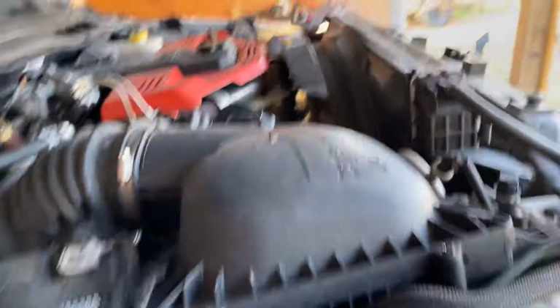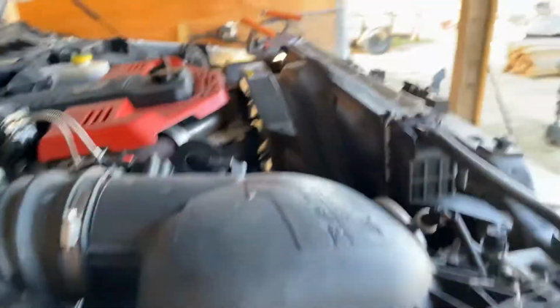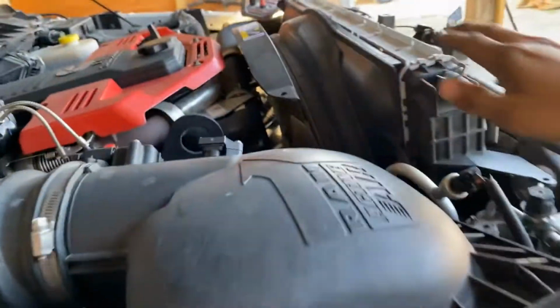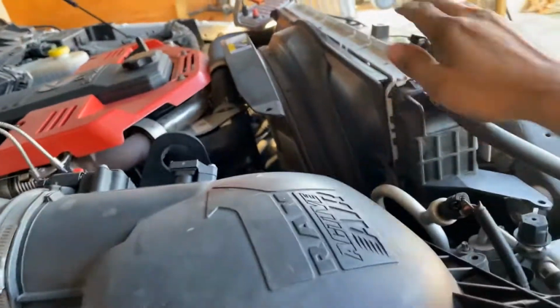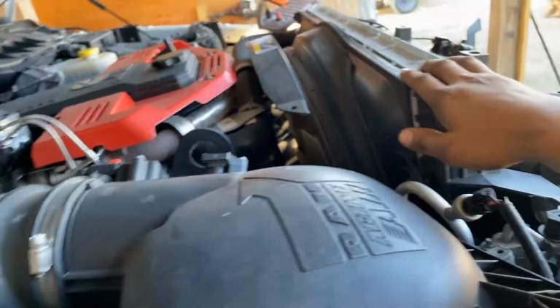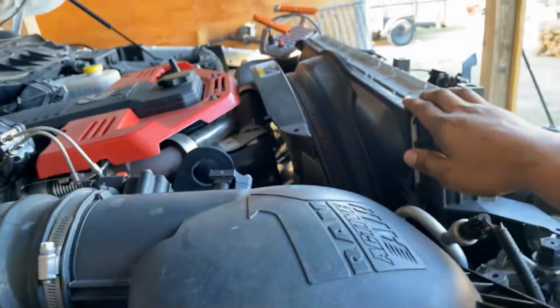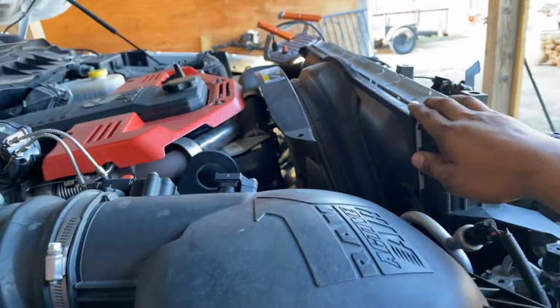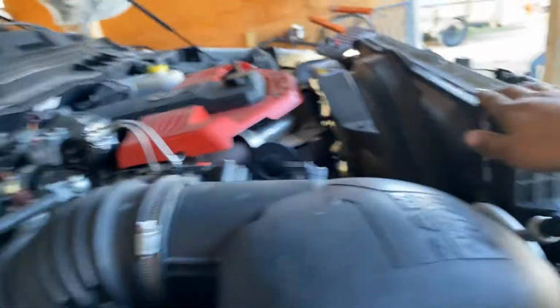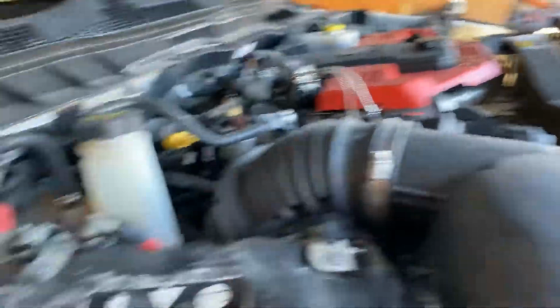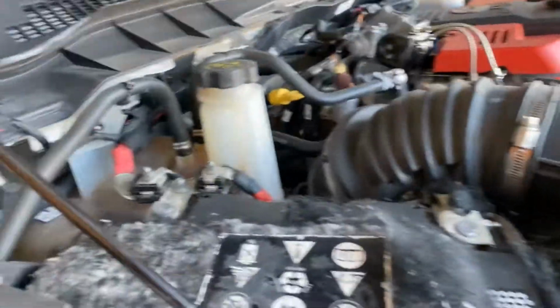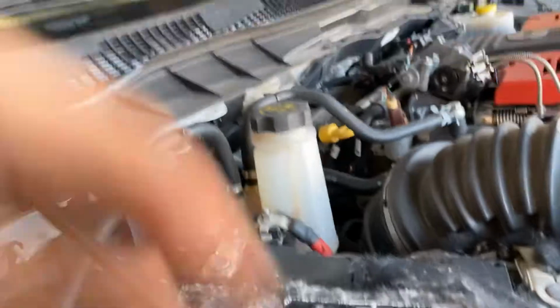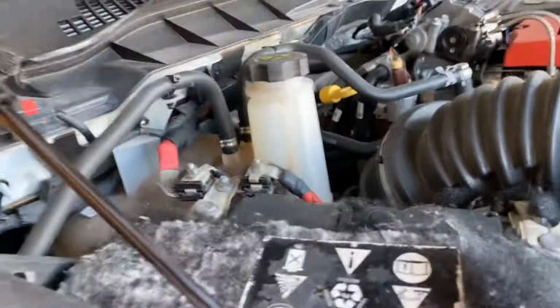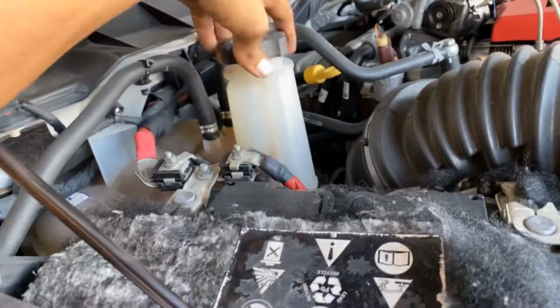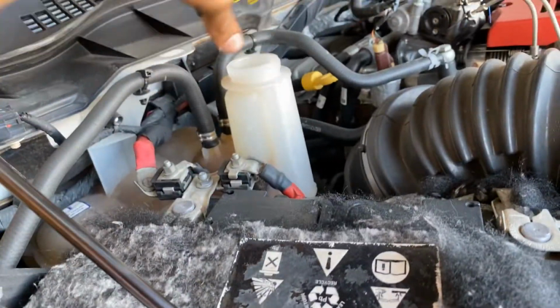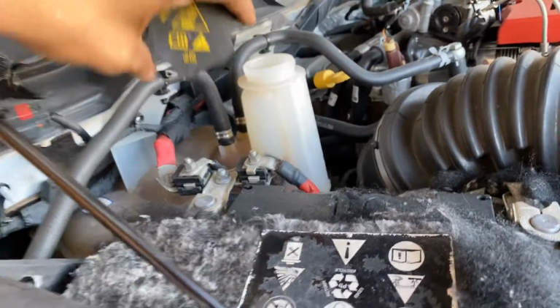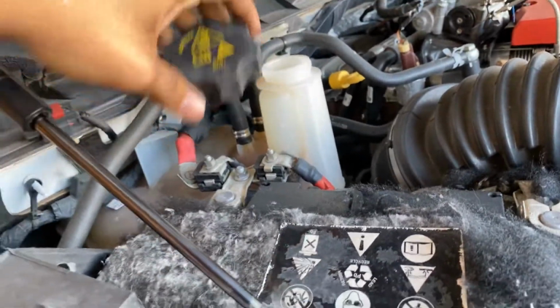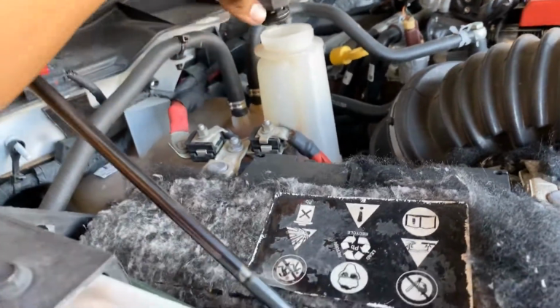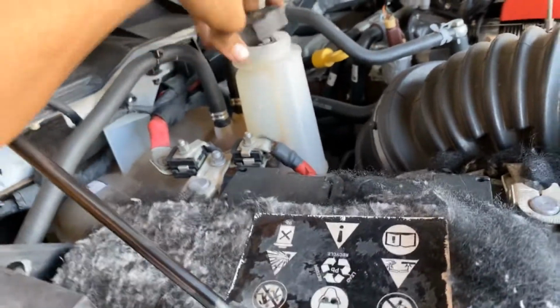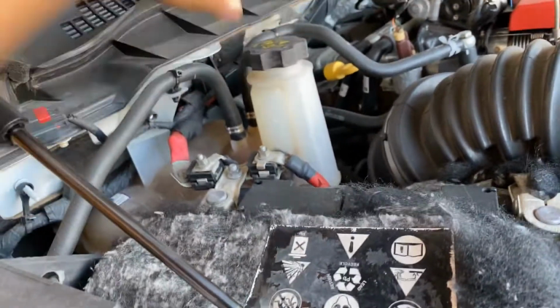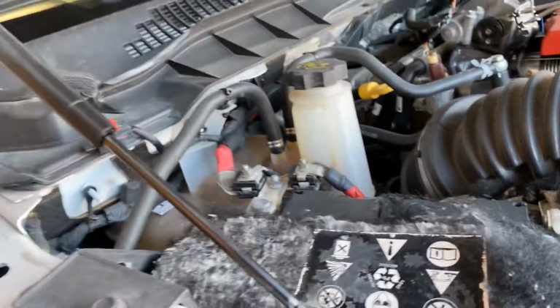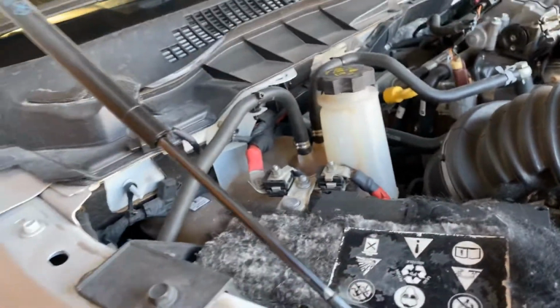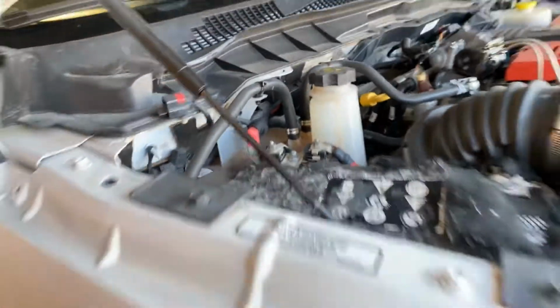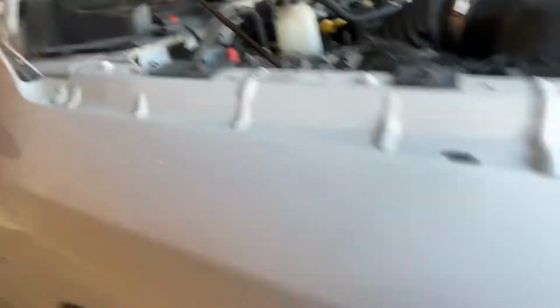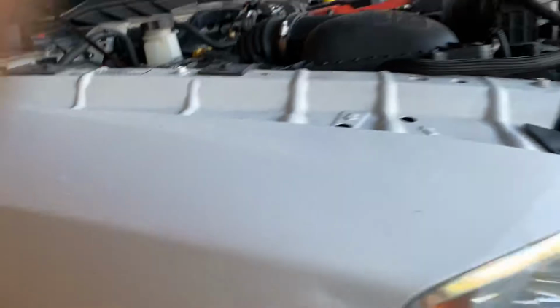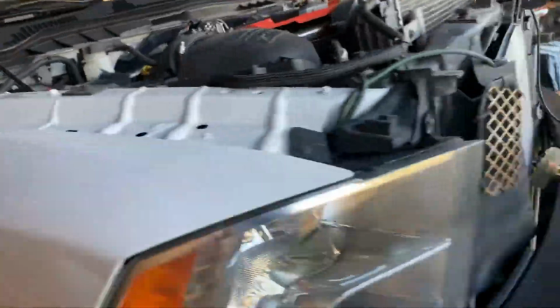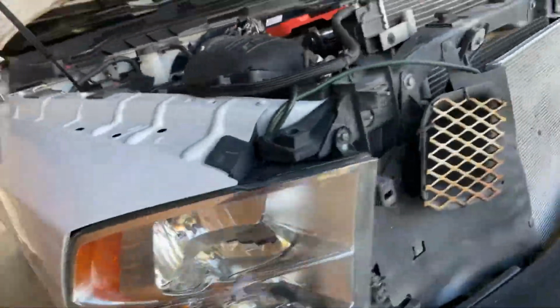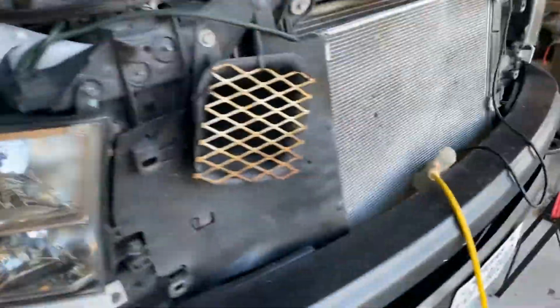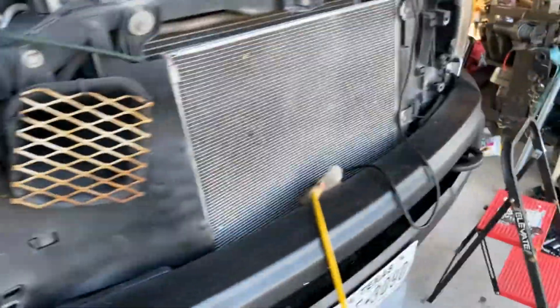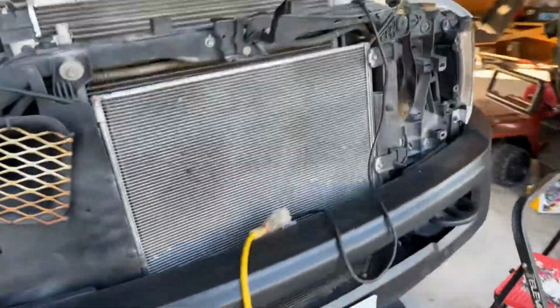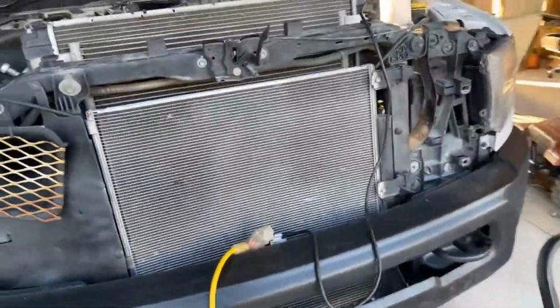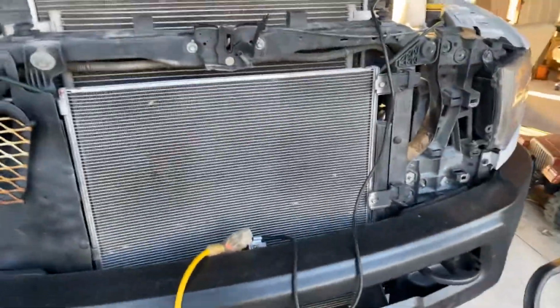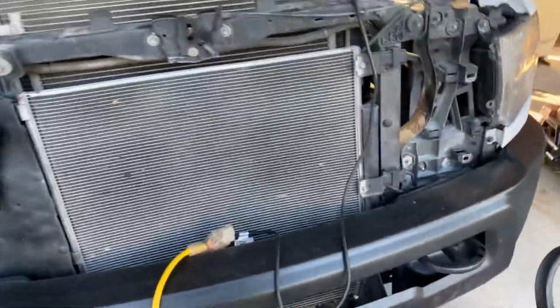Another thing is there is no radiator cap on these newer models. You have to loosen and remove the coolant reservoir cap in order to purge and drain the system.